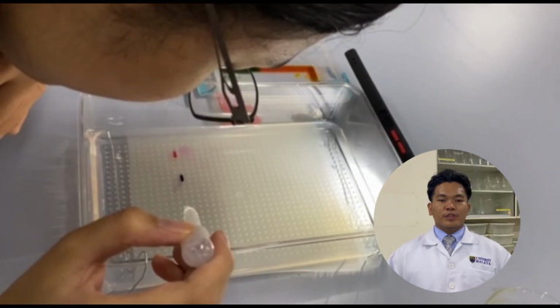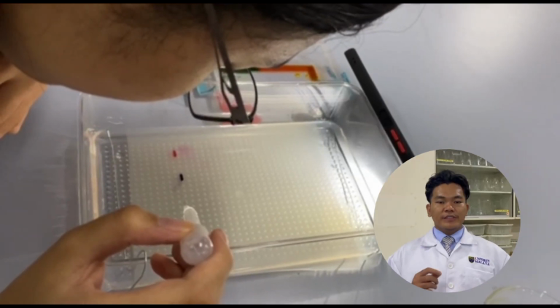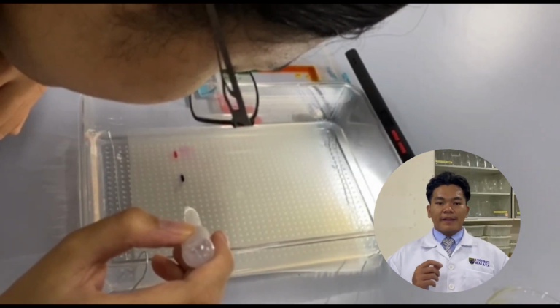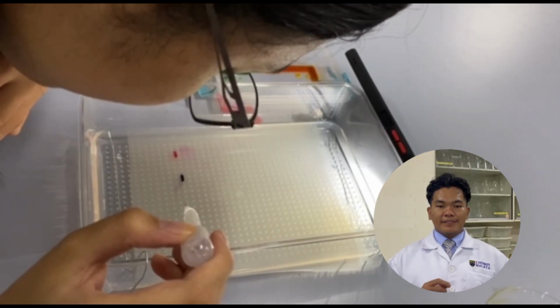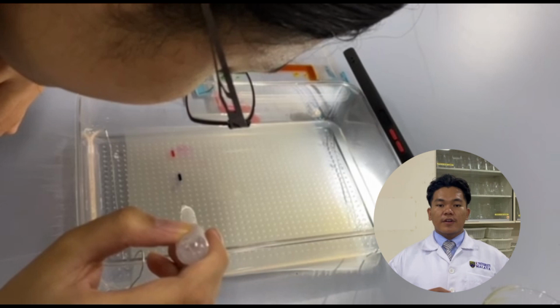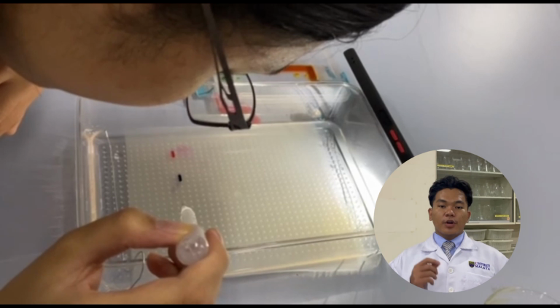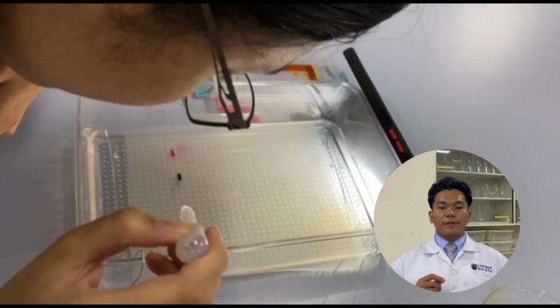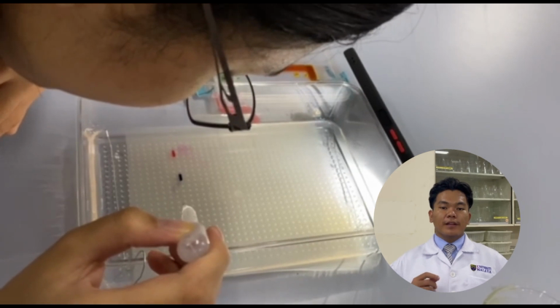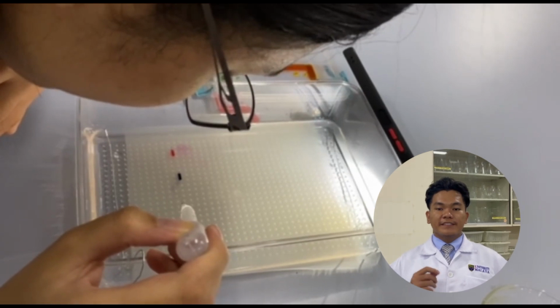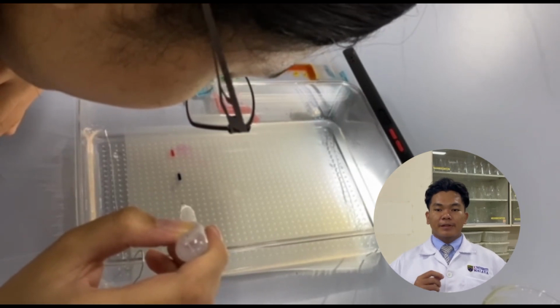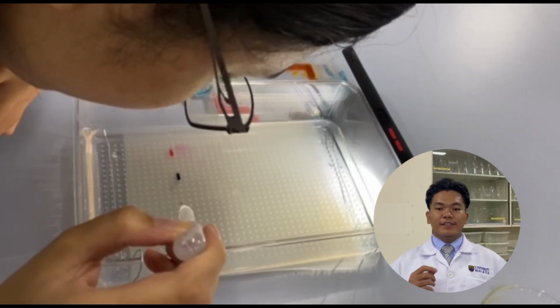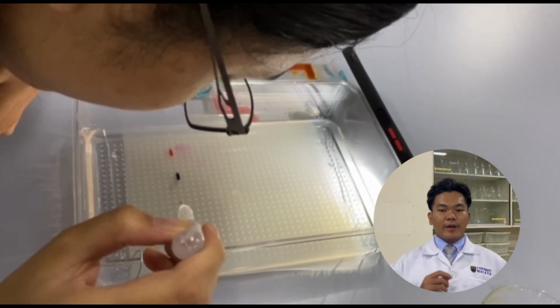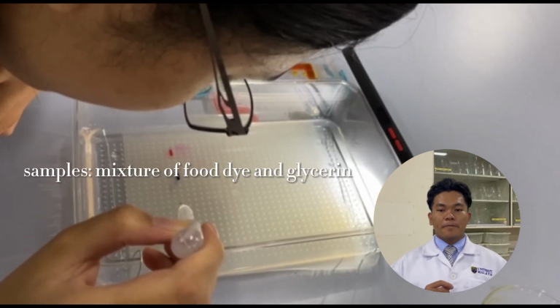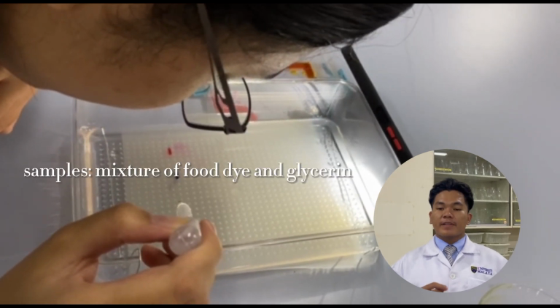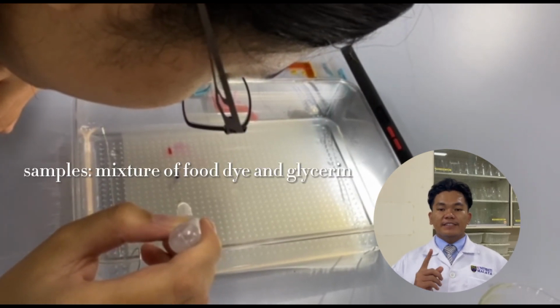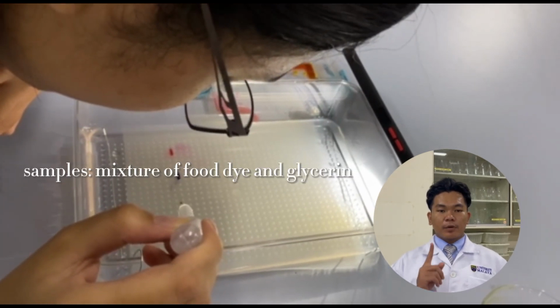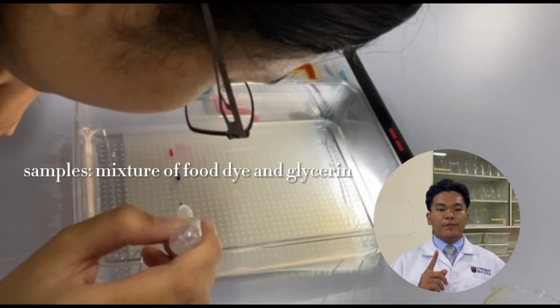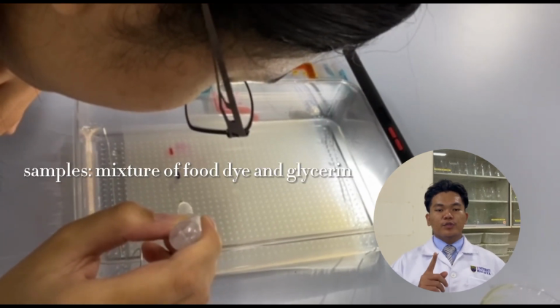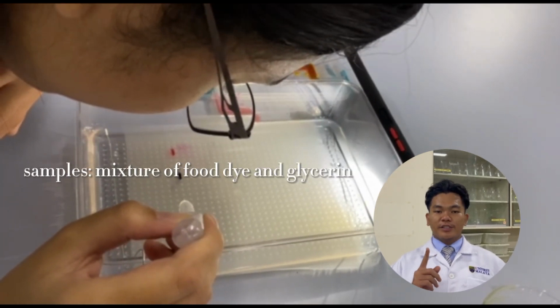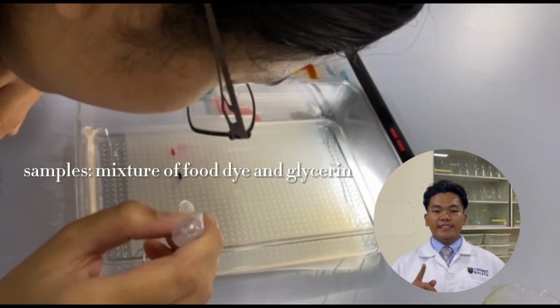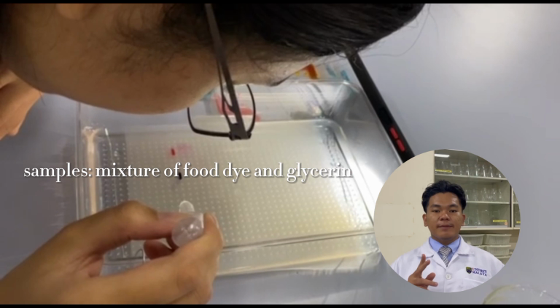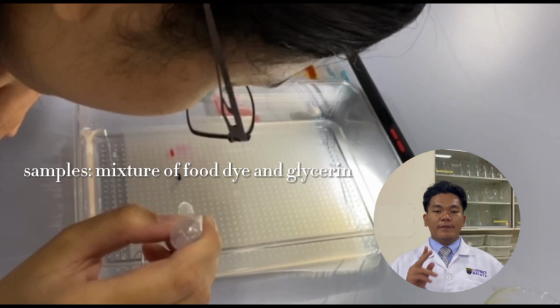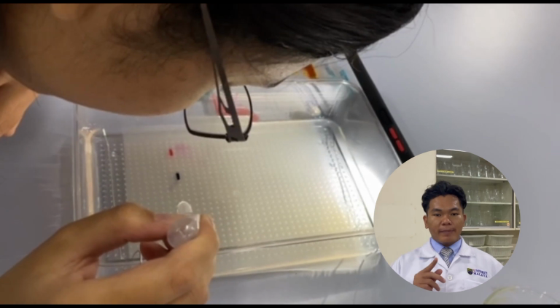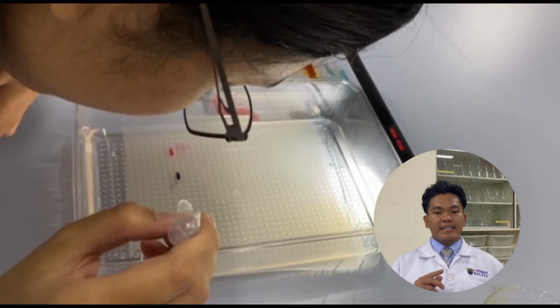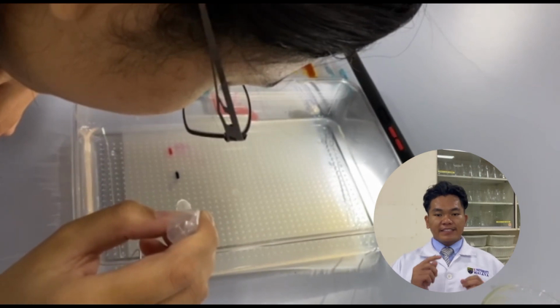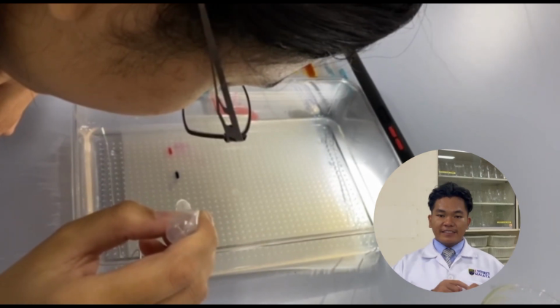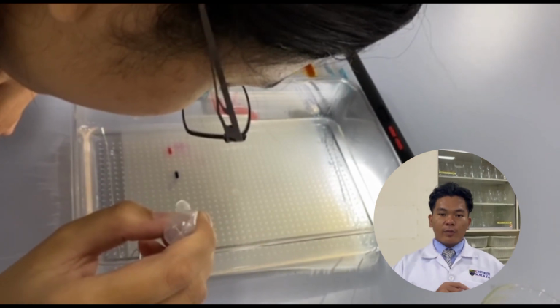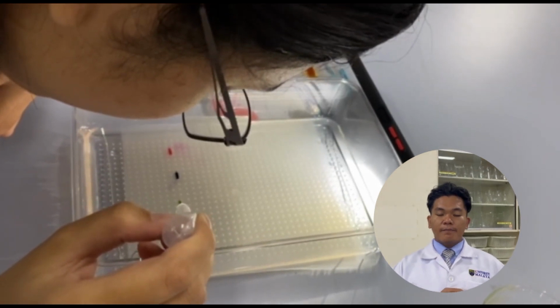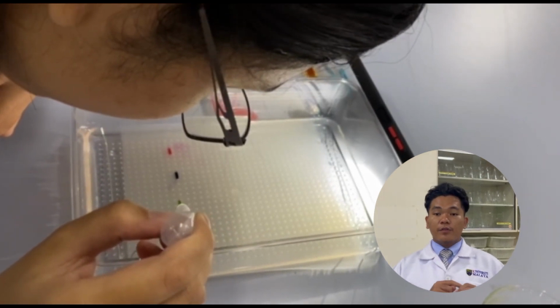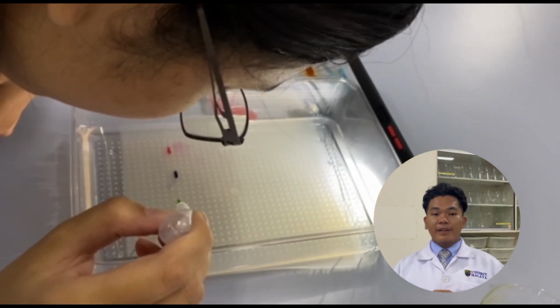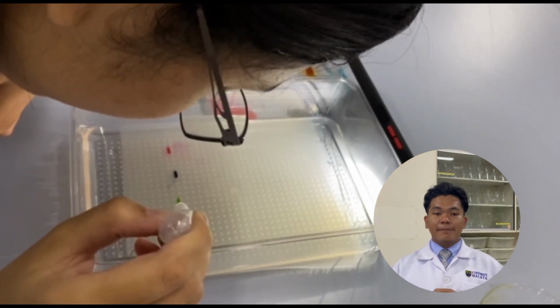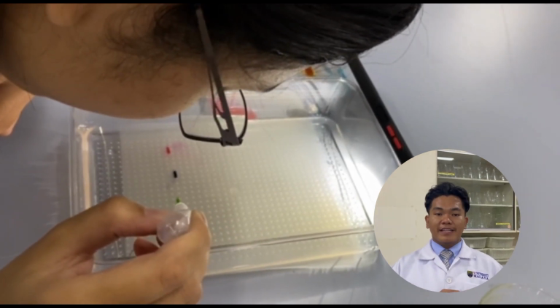Using the pipette, drop the food coloring samples into the wells. It is important to make sure the tip of the pipette is inside the well before dropping the sample in.